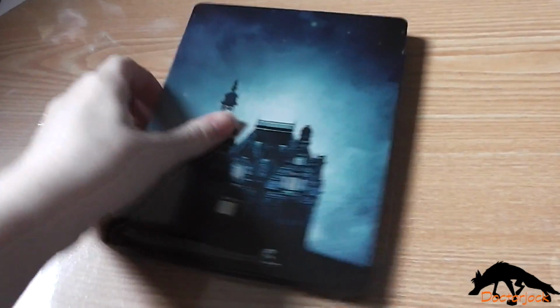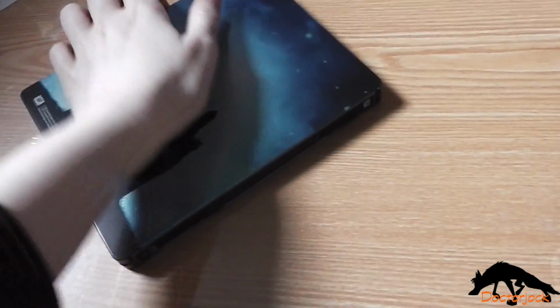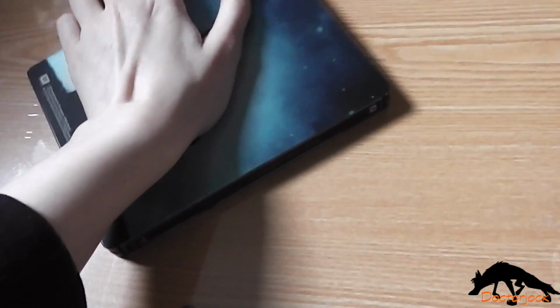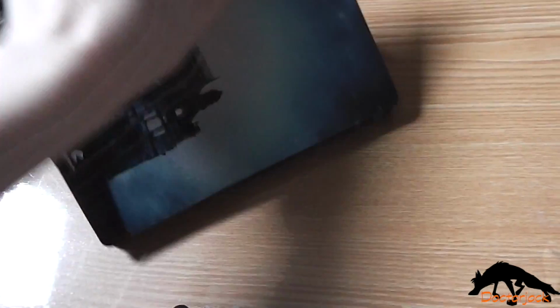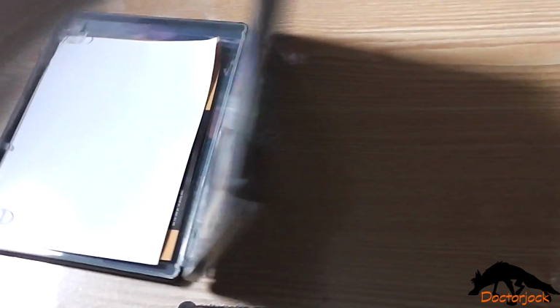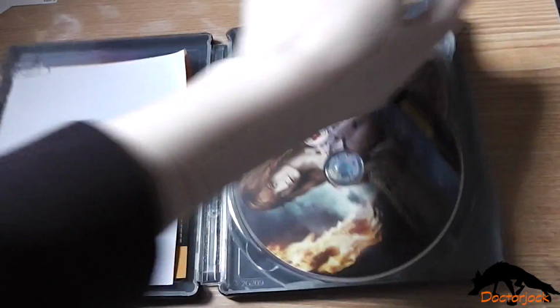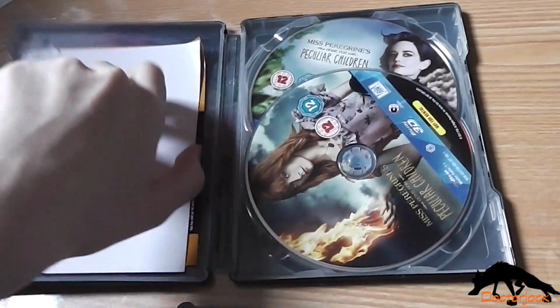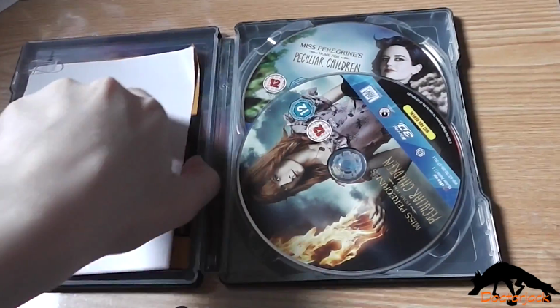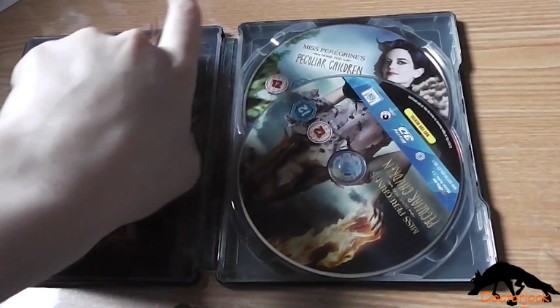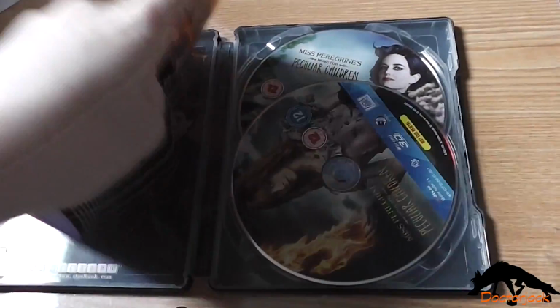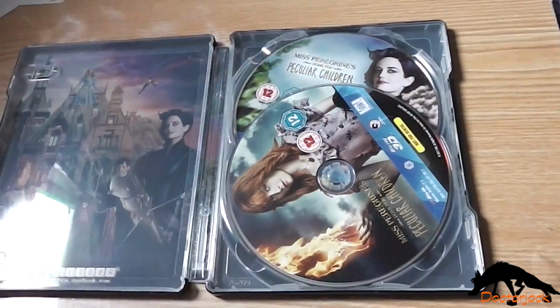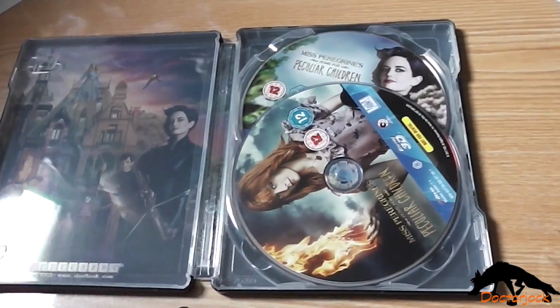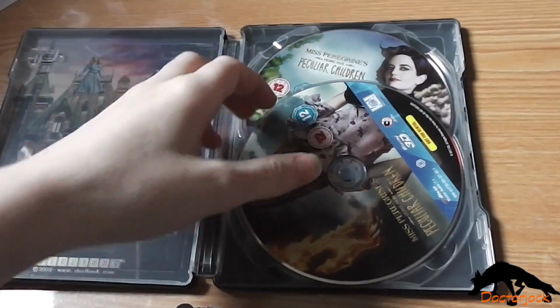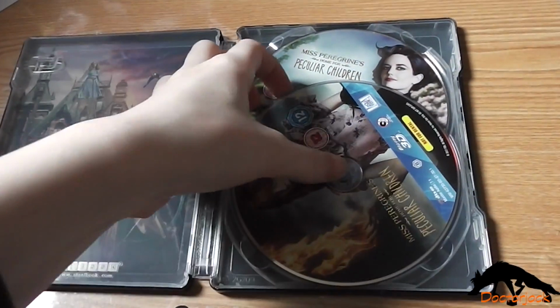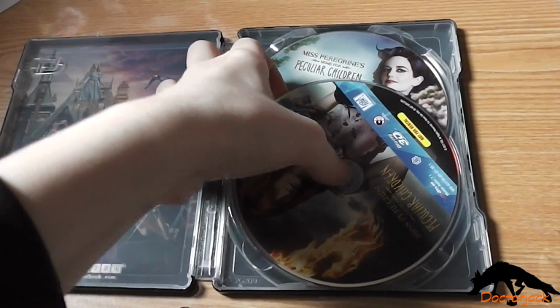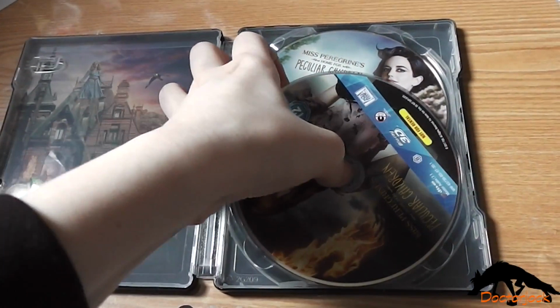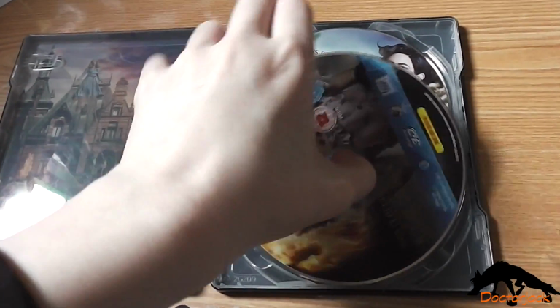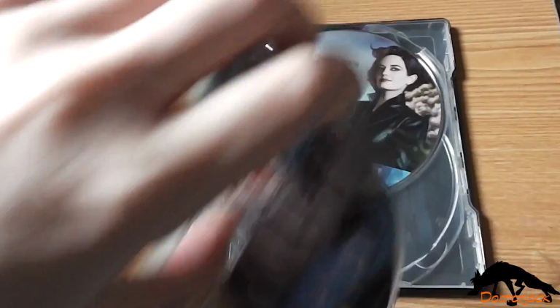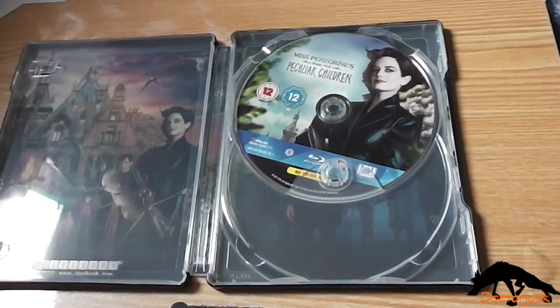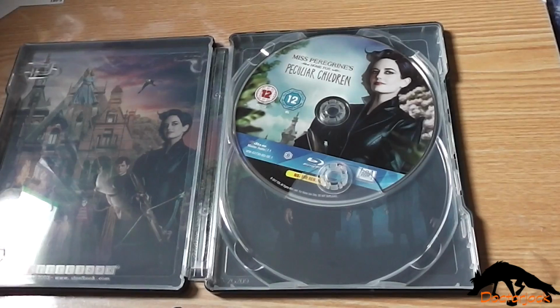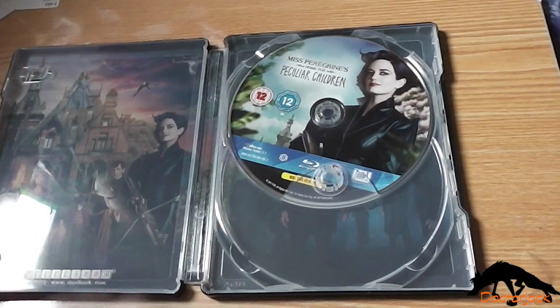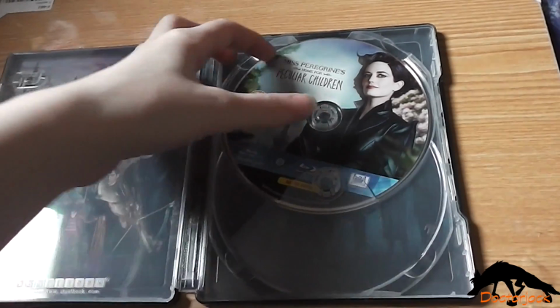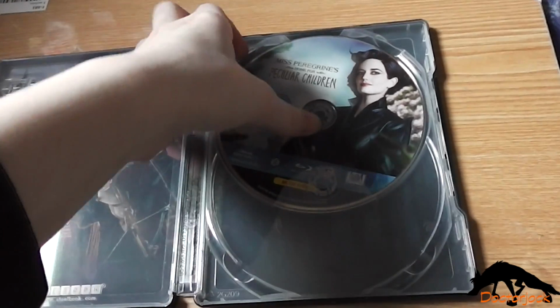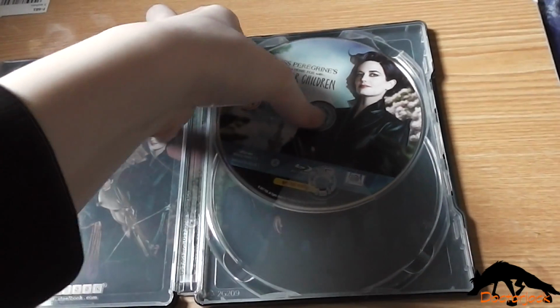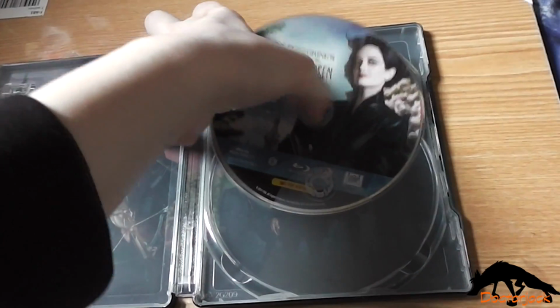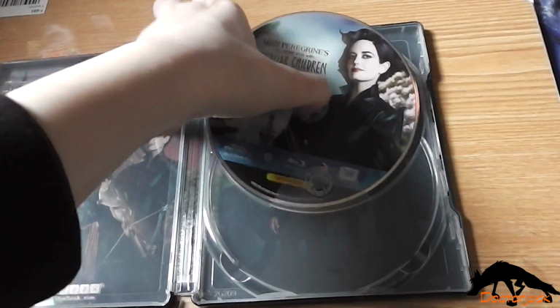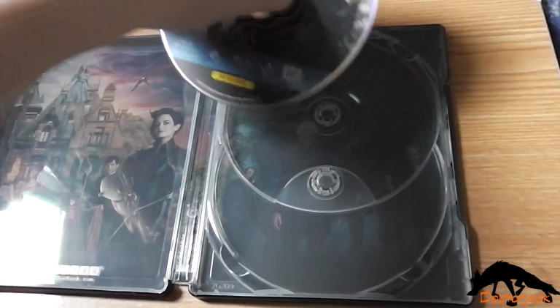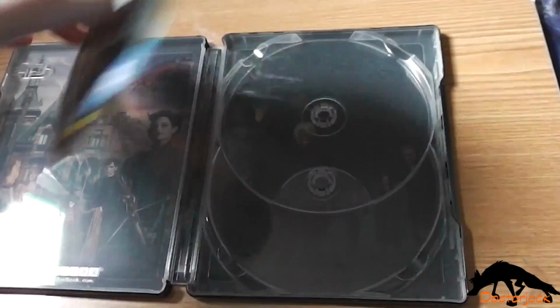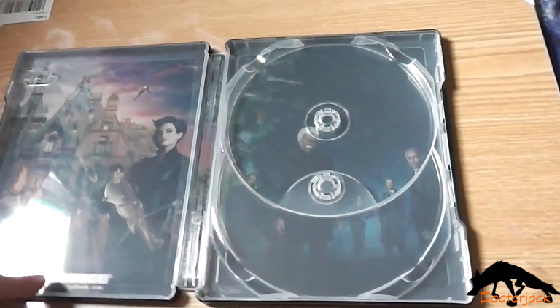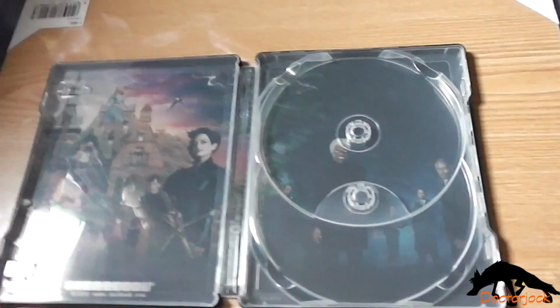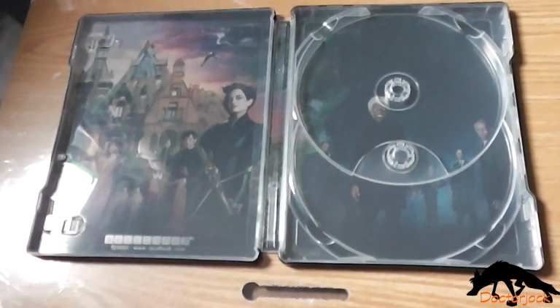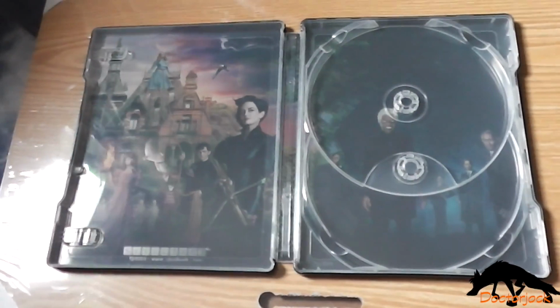On the inside you get the digital copy, the 3D disc, the standard Blu-ray disc, and the inside artwork.